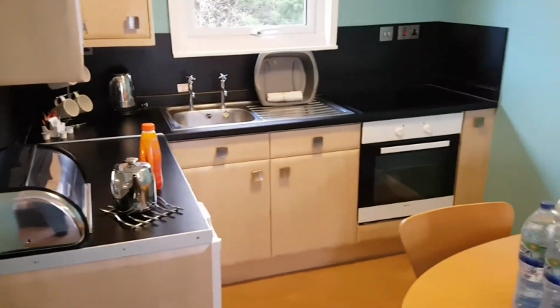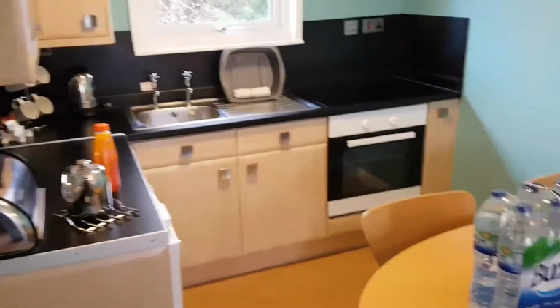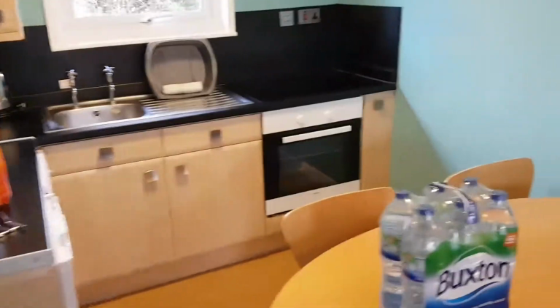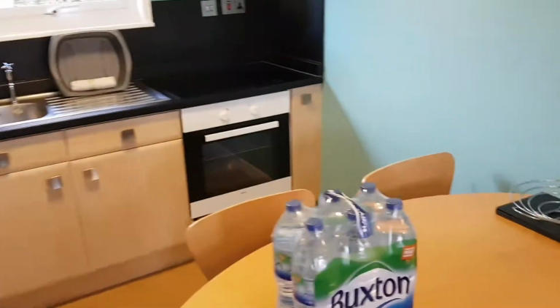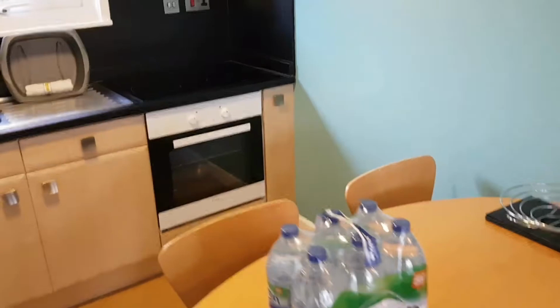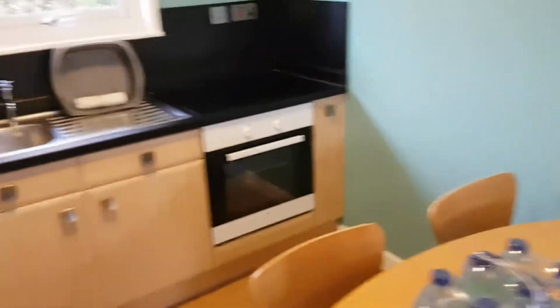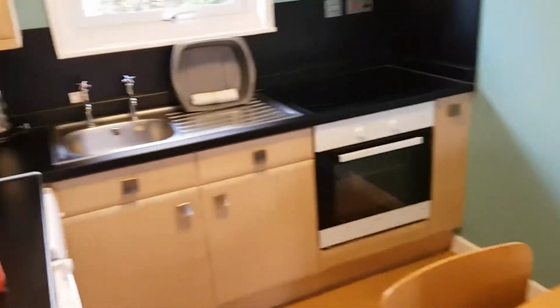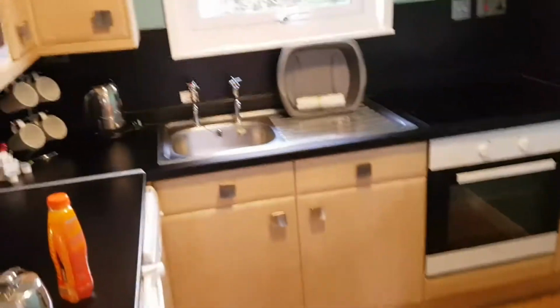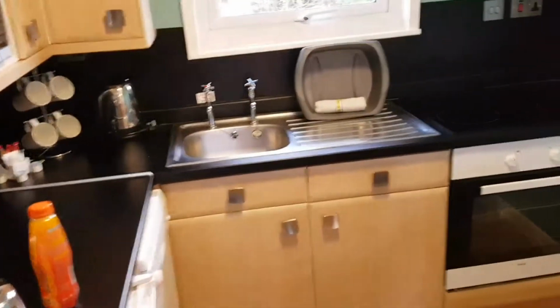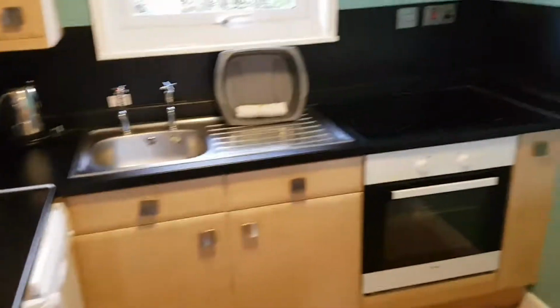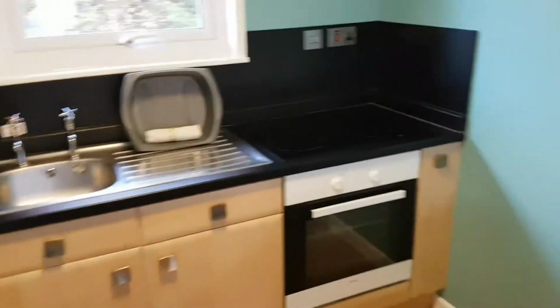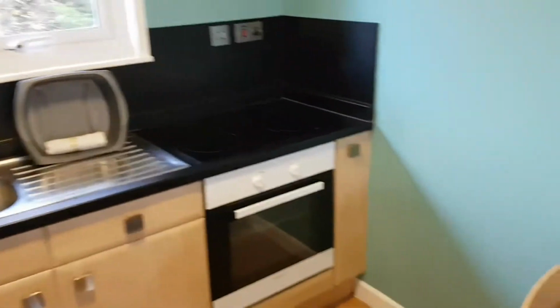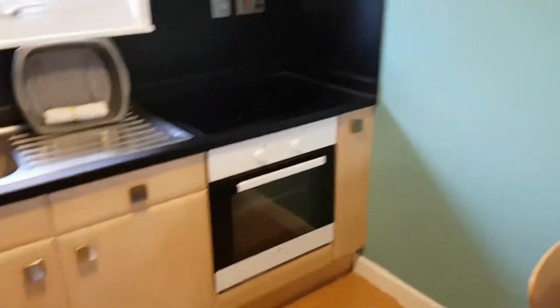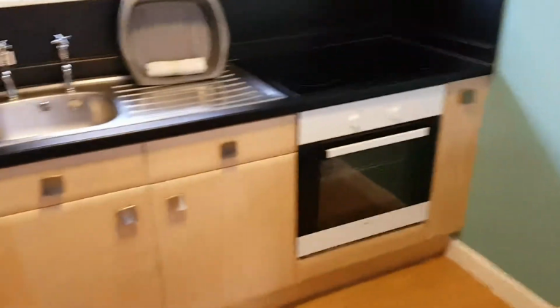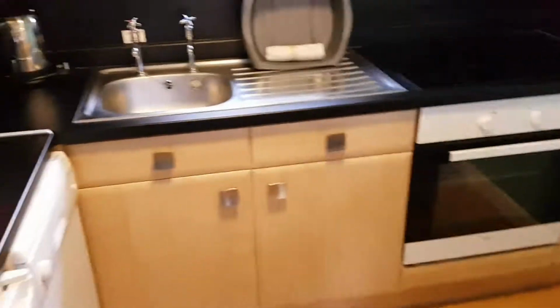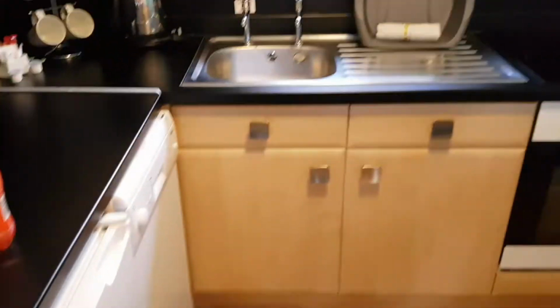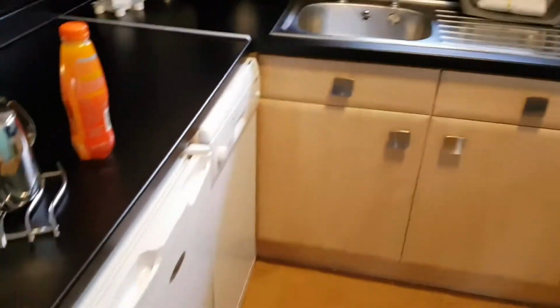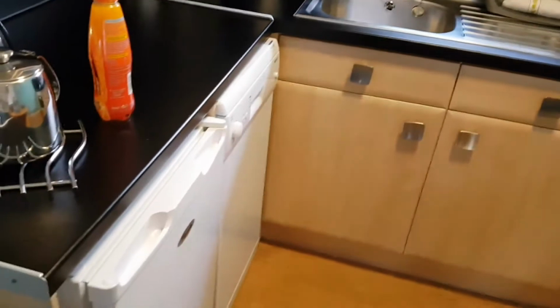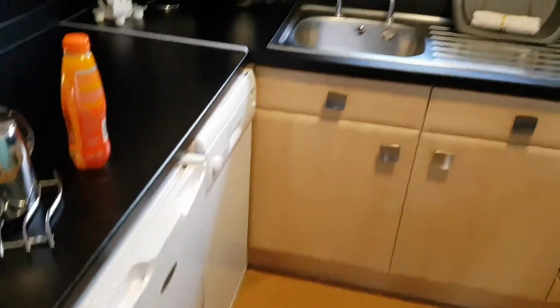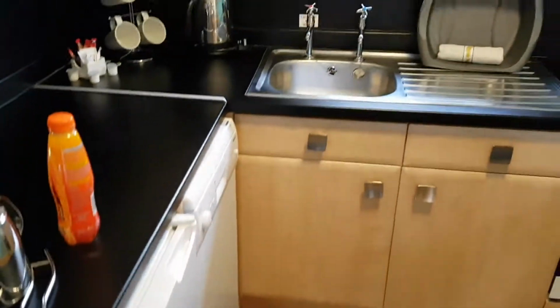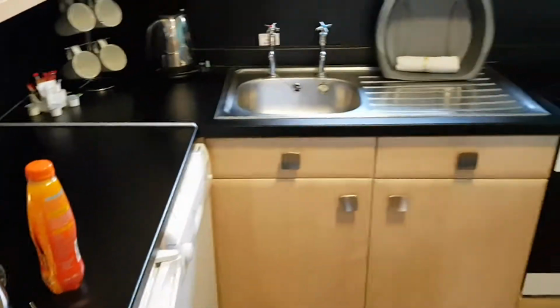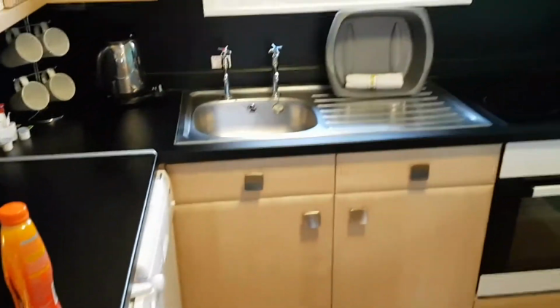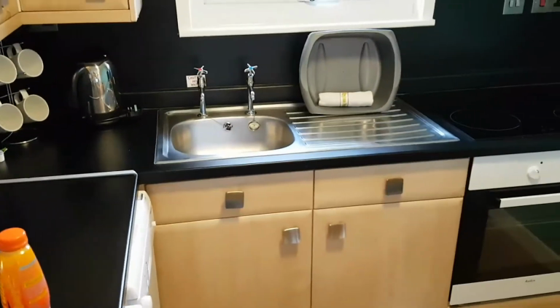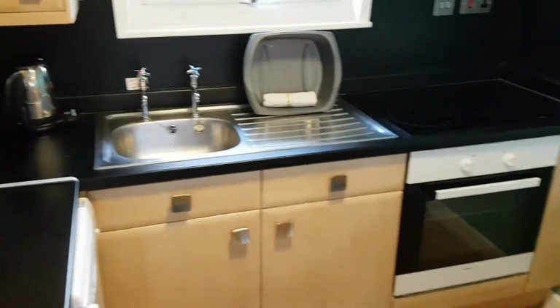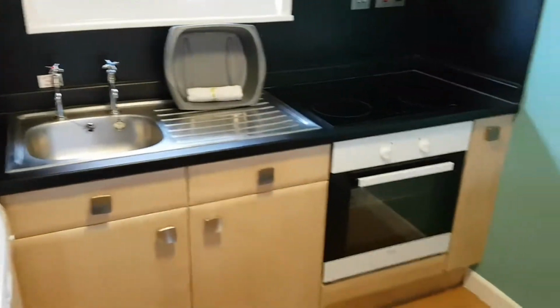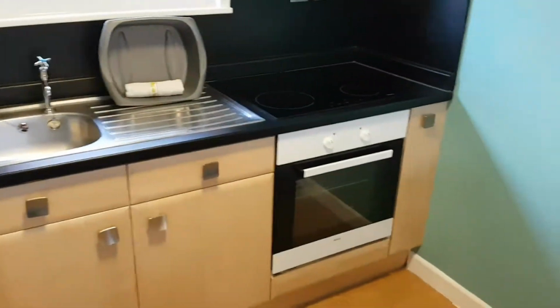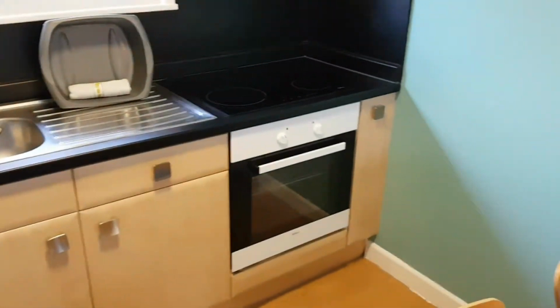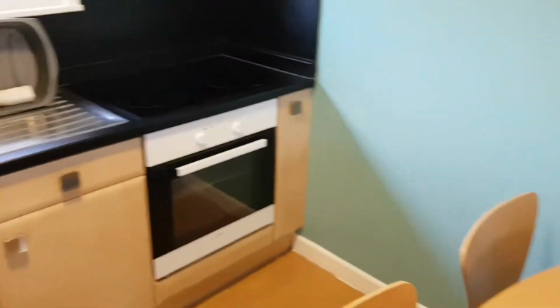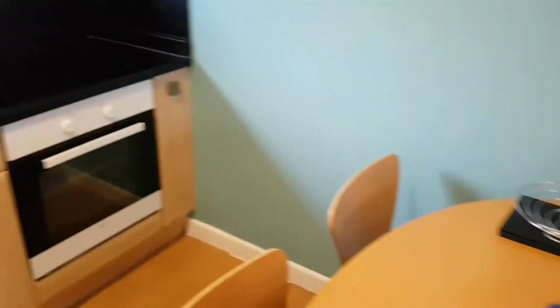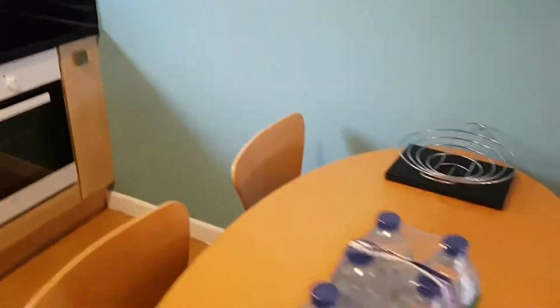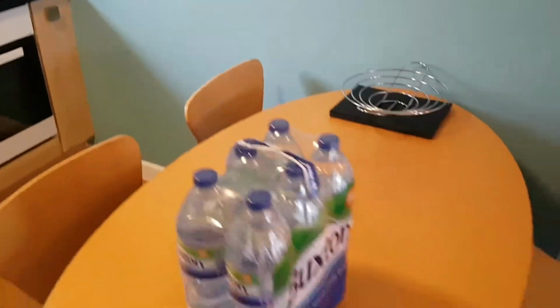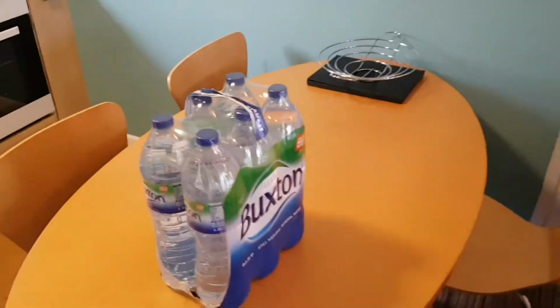We've got the kitchen which is quite nice actually because we've got a dishwasher, all the bits and pieces, etc. We've got this table.